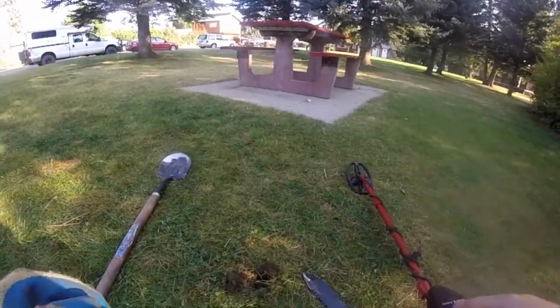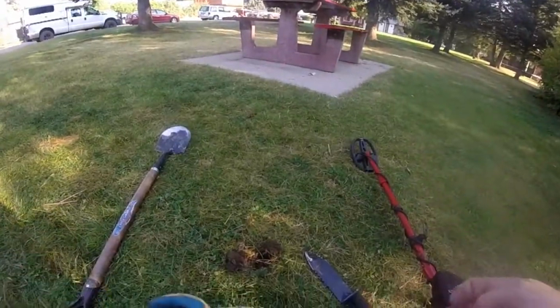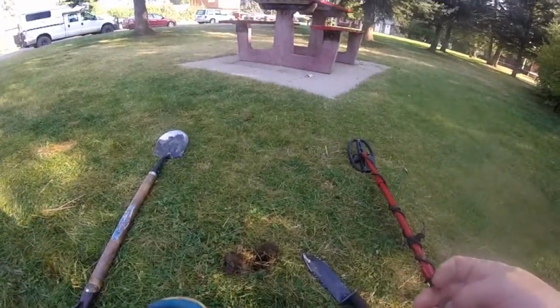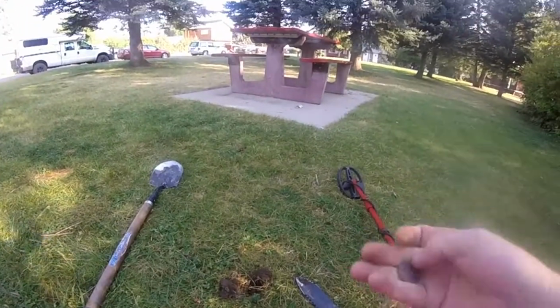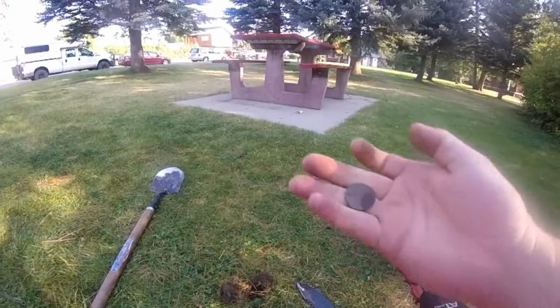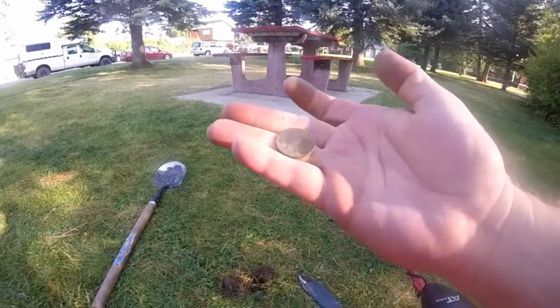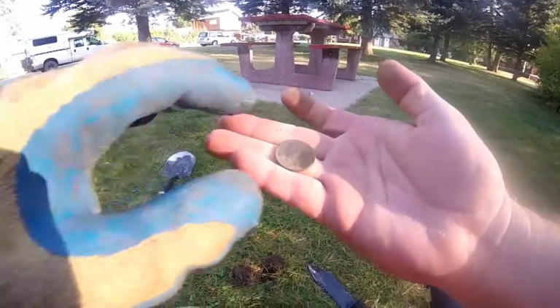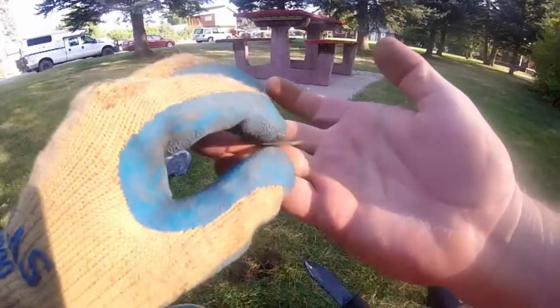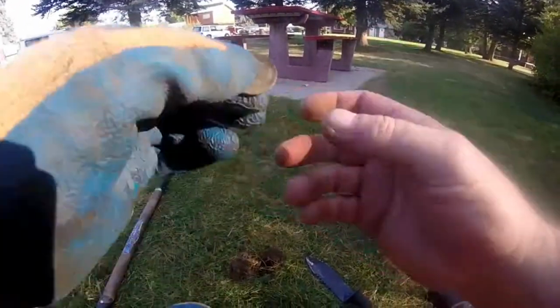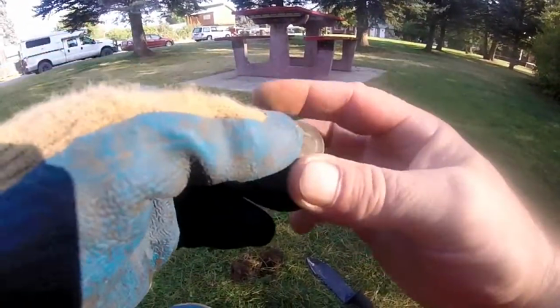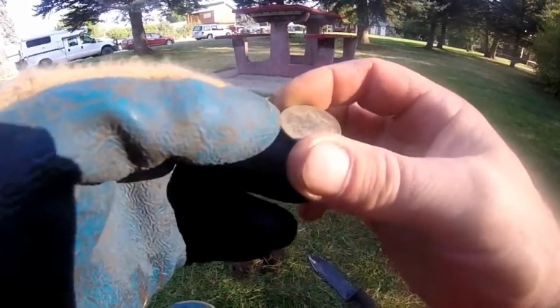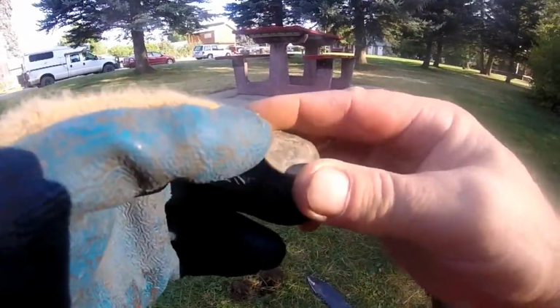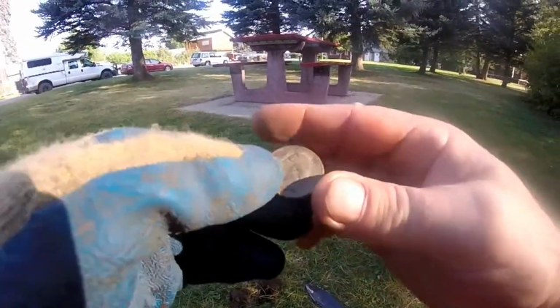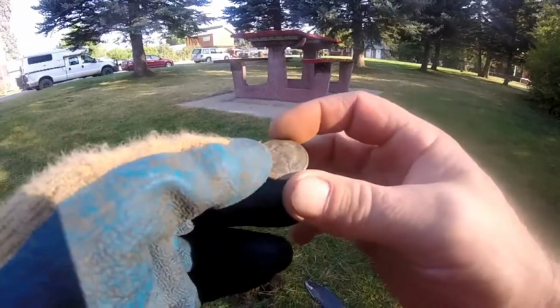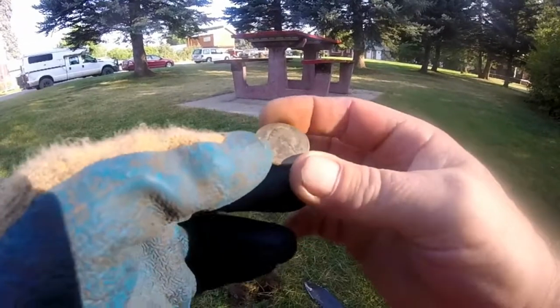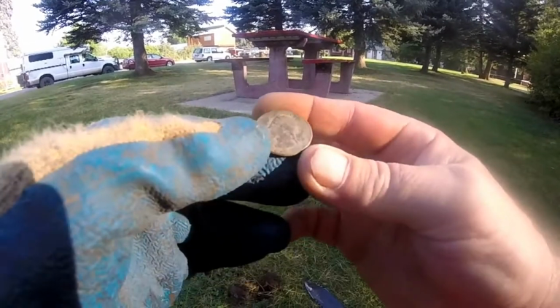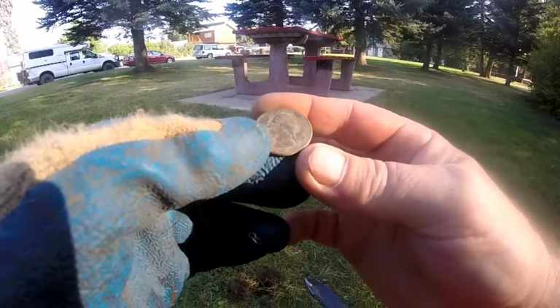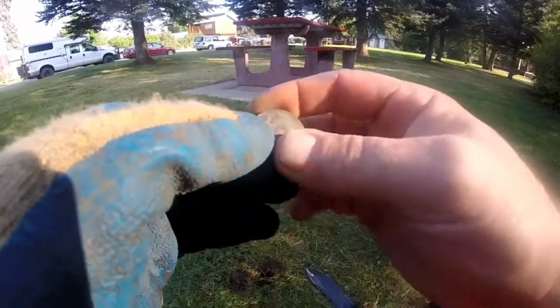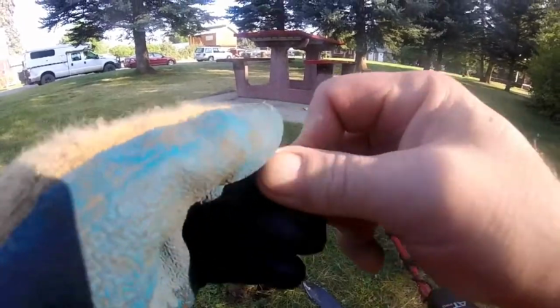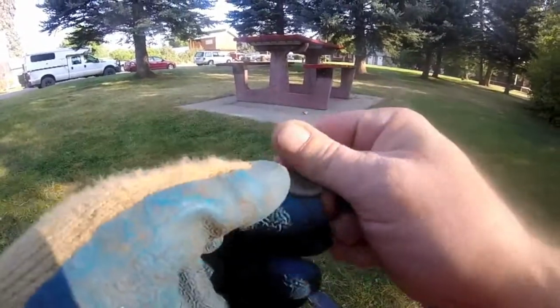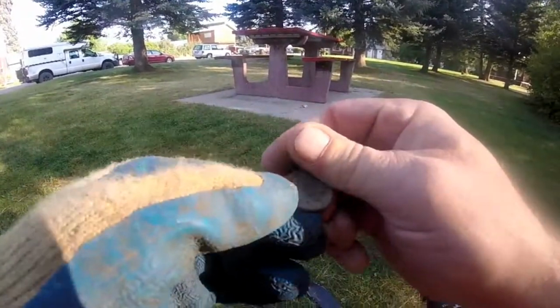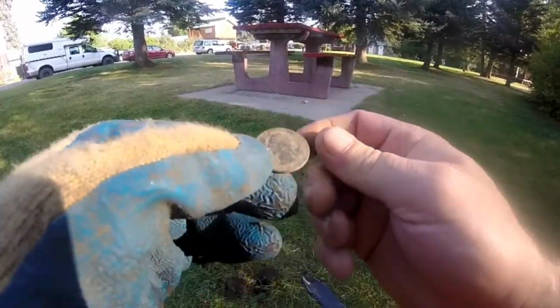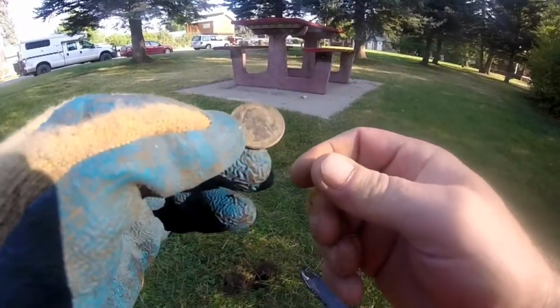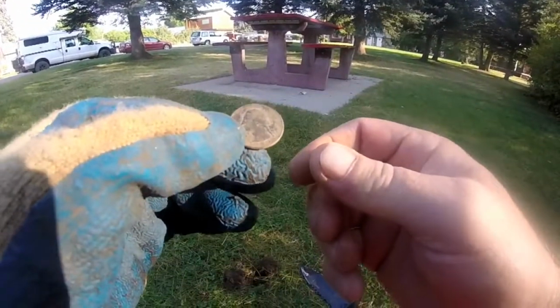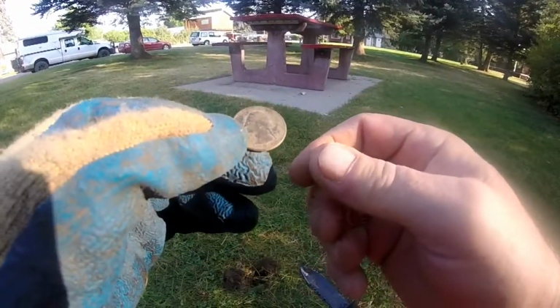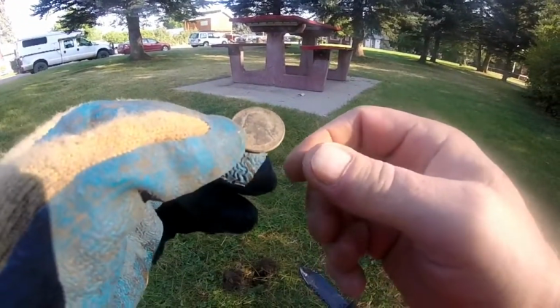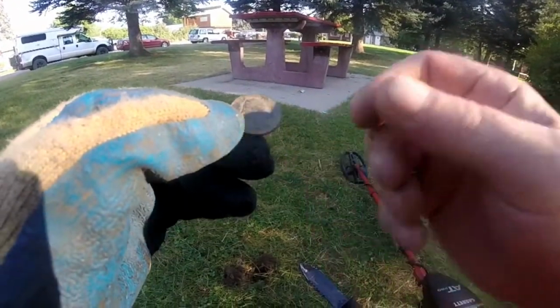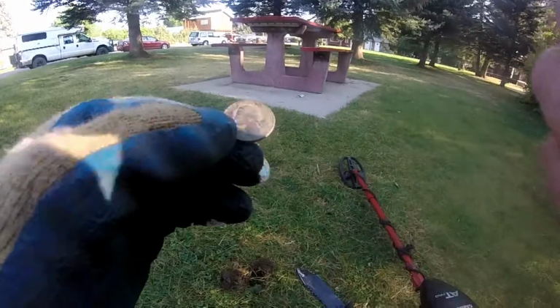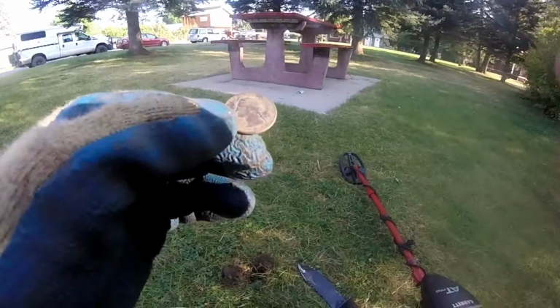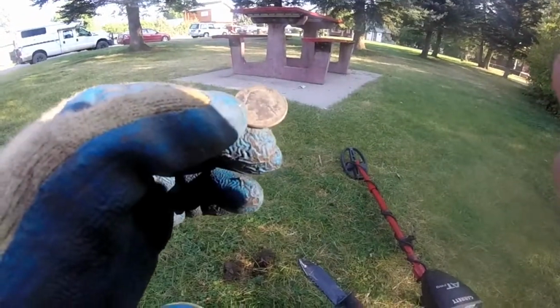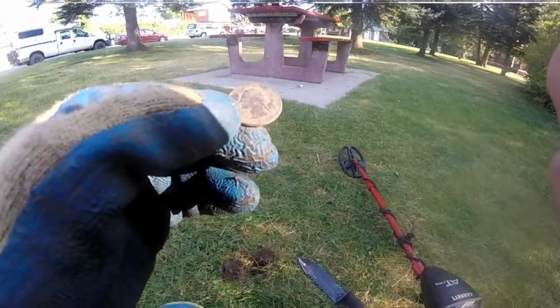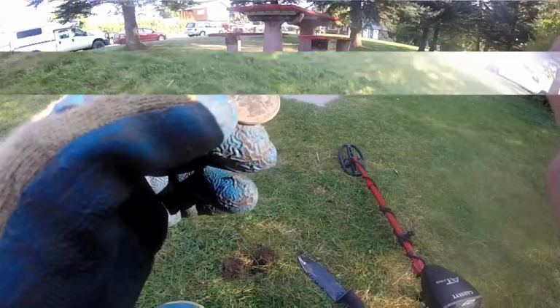Out of that hole, two inches deep — 1983 quarter. You can see George on there. That's a 1983 quarter. All right, on to the next.